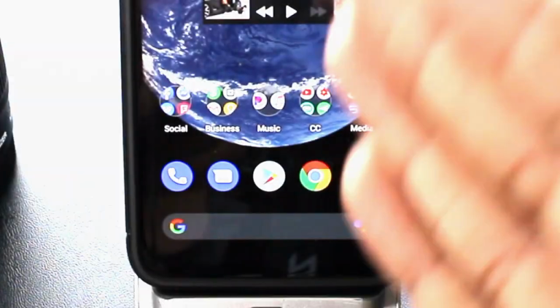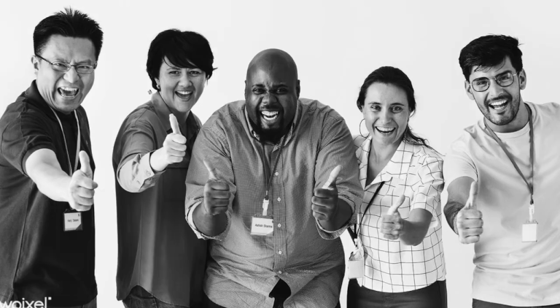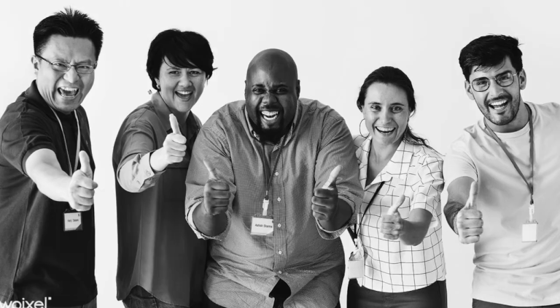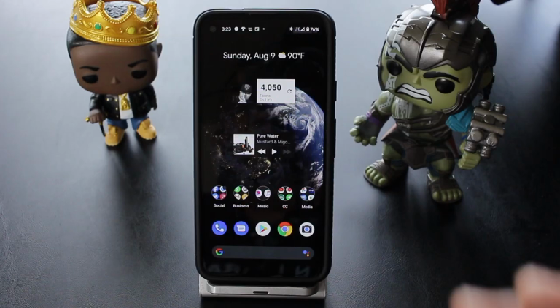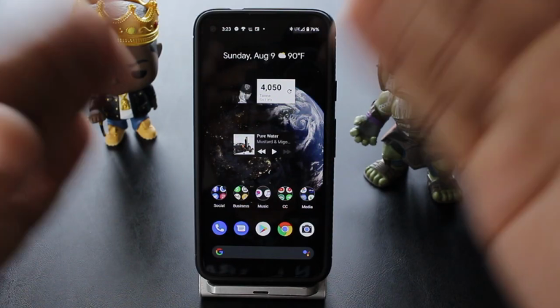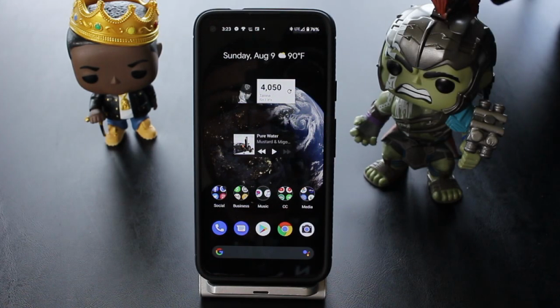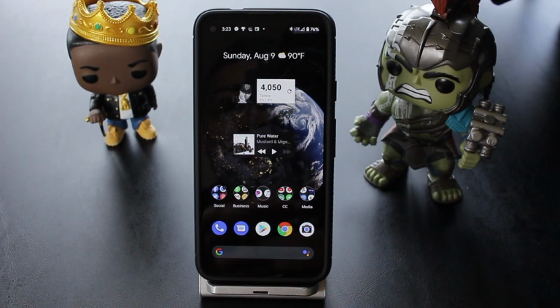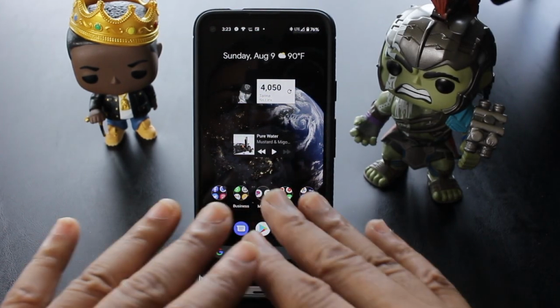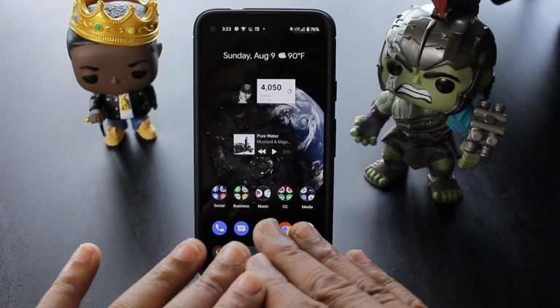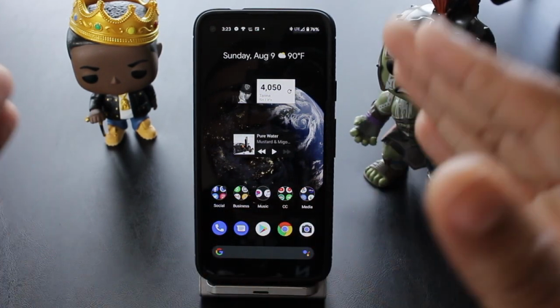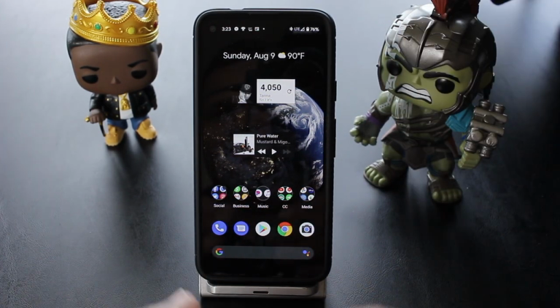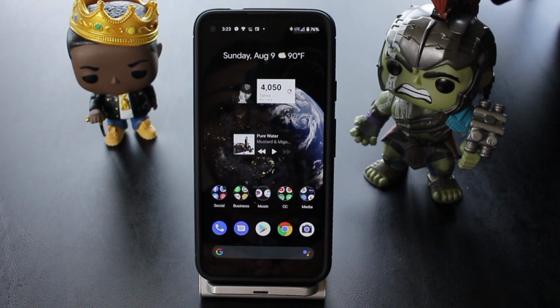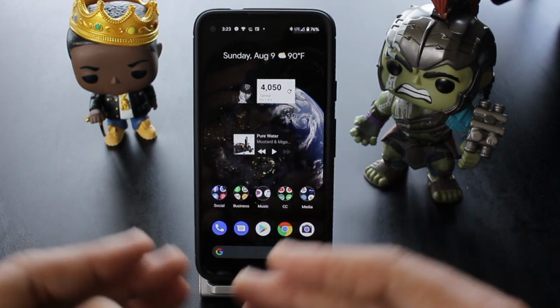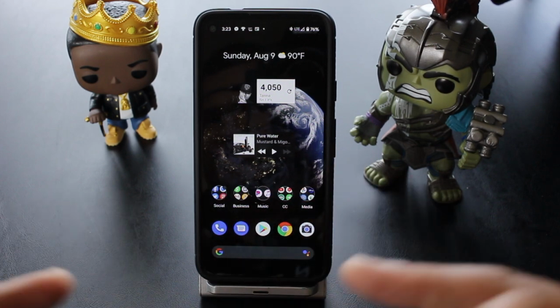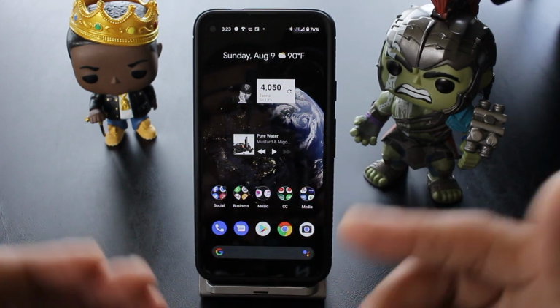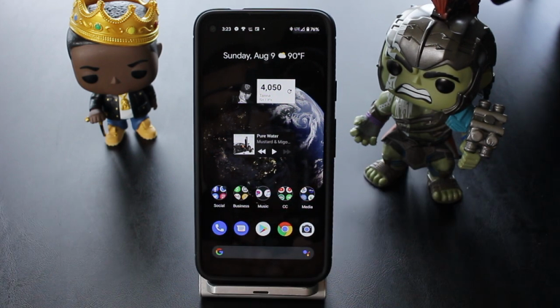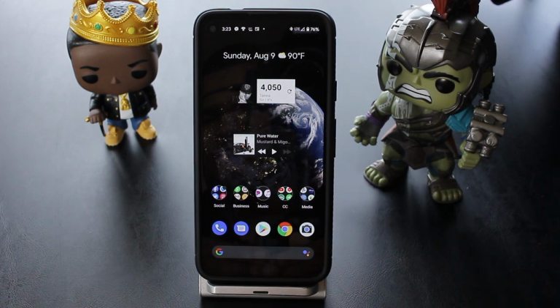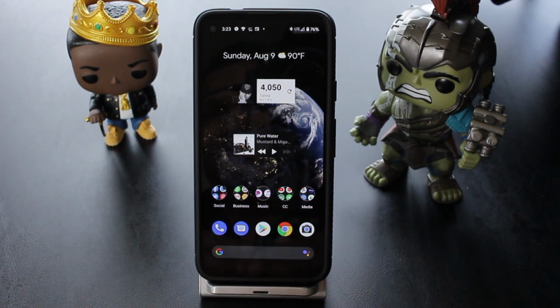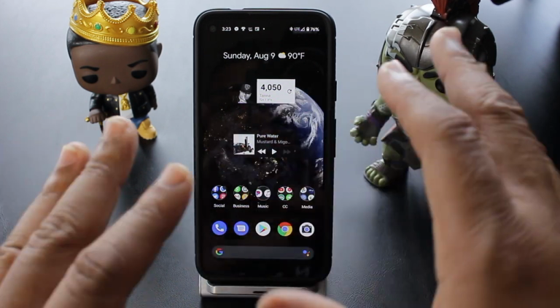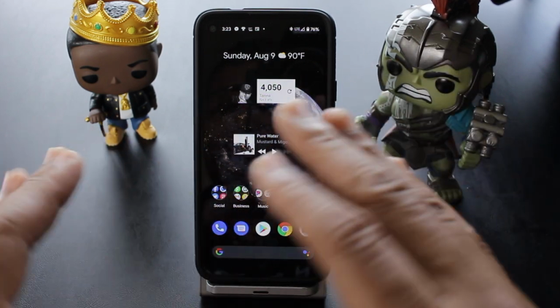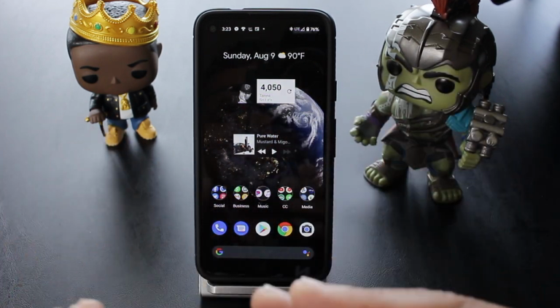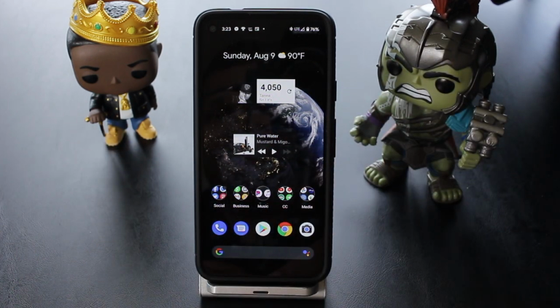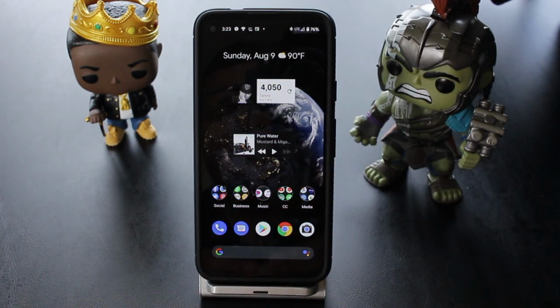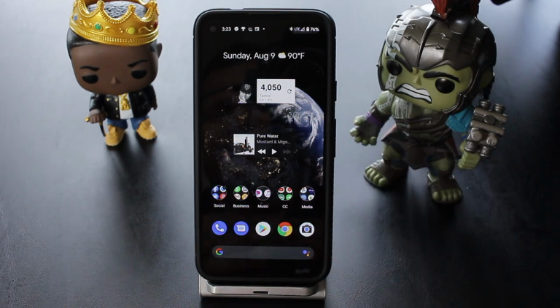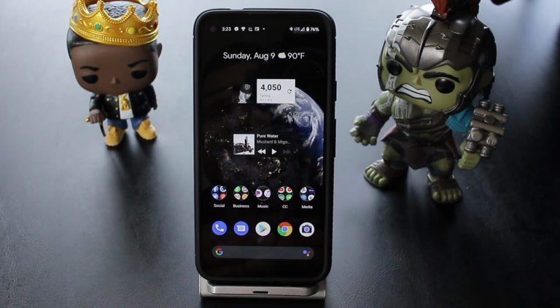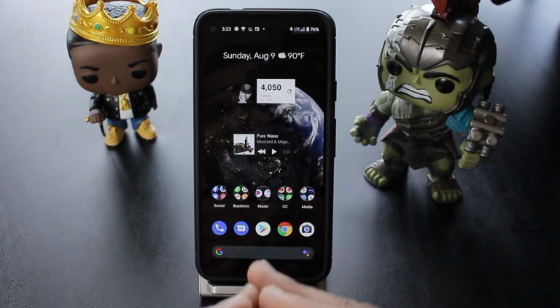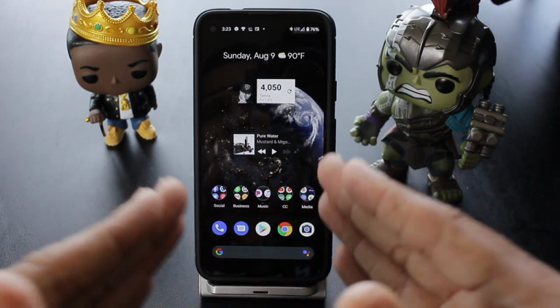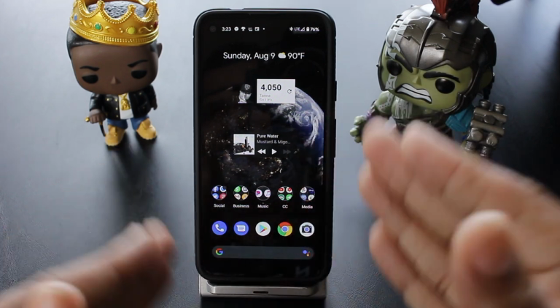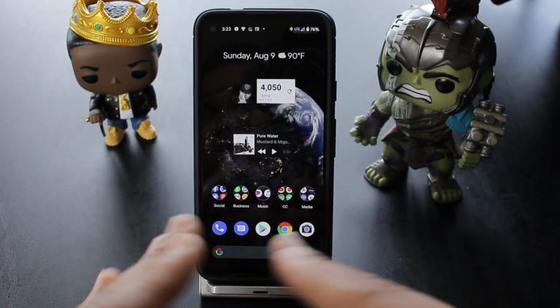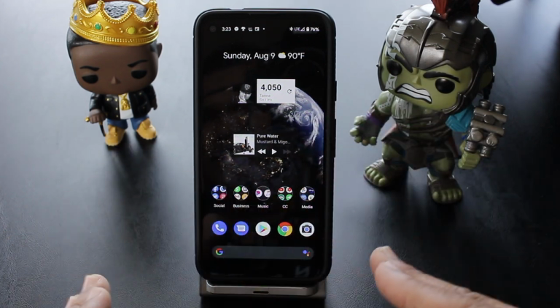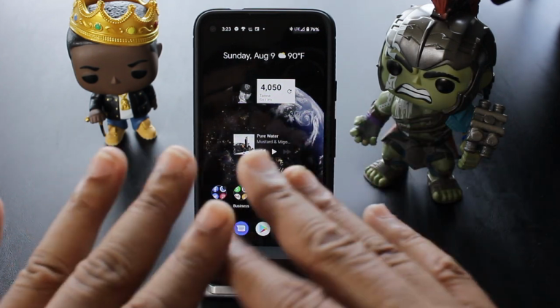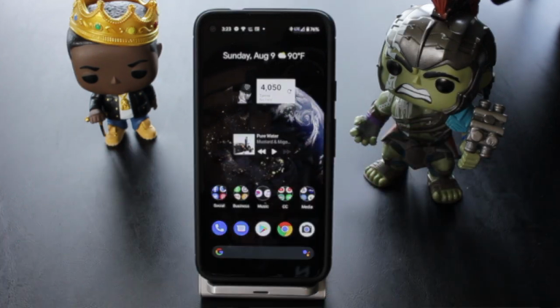And if you guys want to know more tips, tricks, reviews, and unboxings of the Google Pixel 4a or any other Pixel that I get in the future, just go ahead and check out the All About Pixel playlist on my channel.